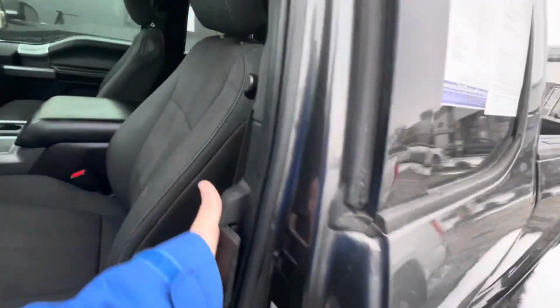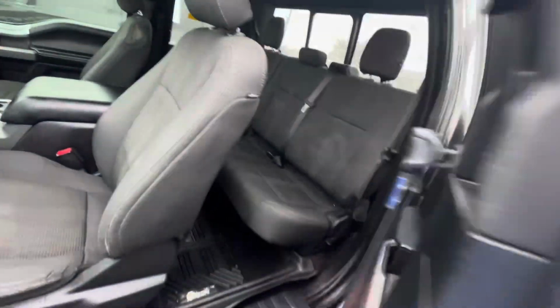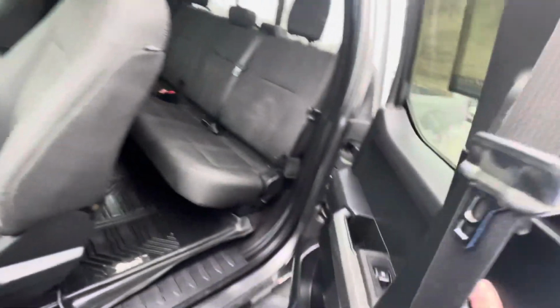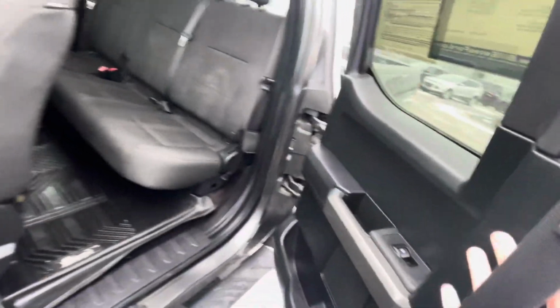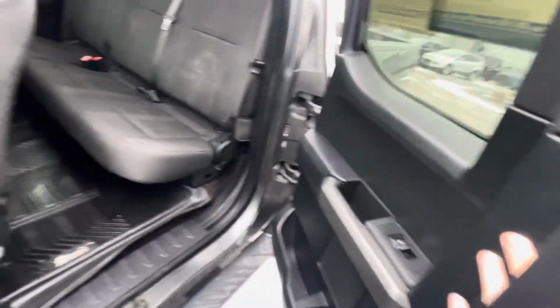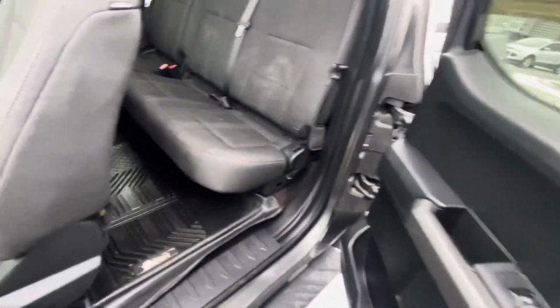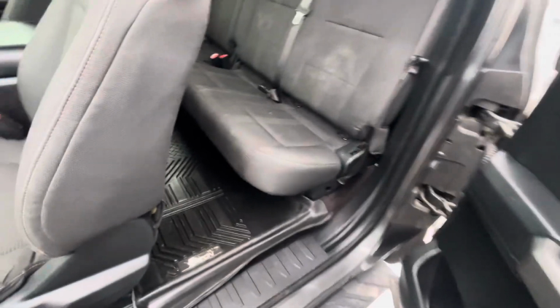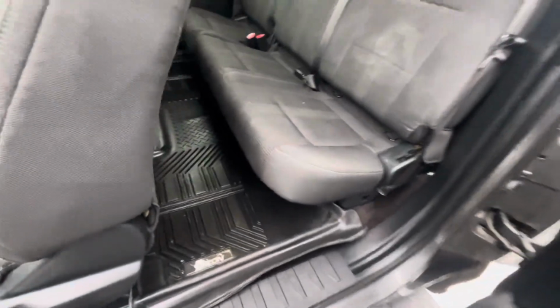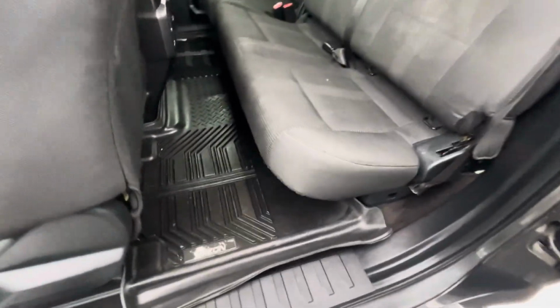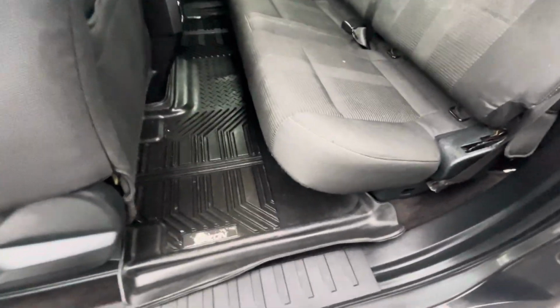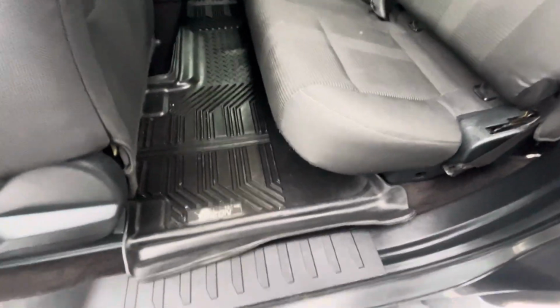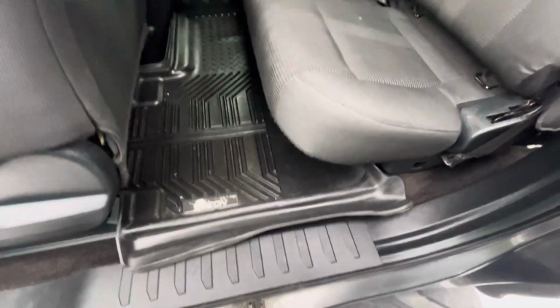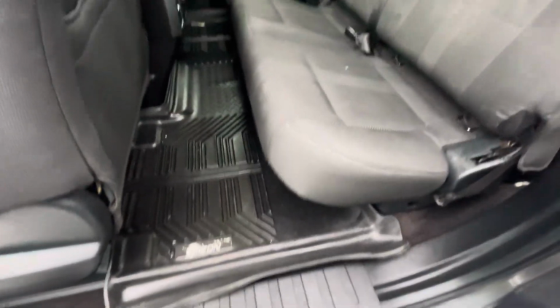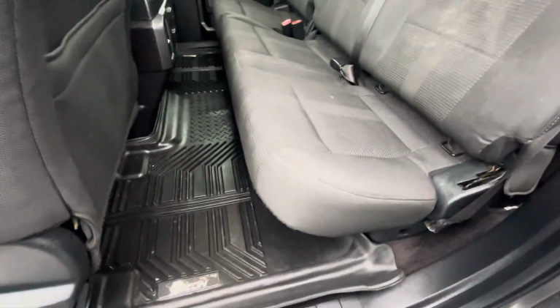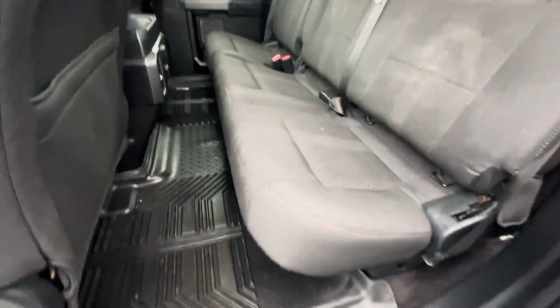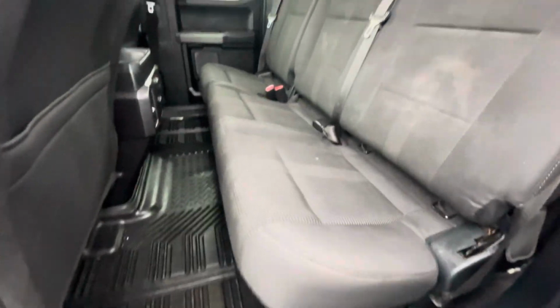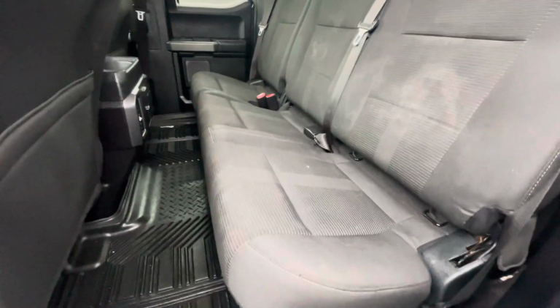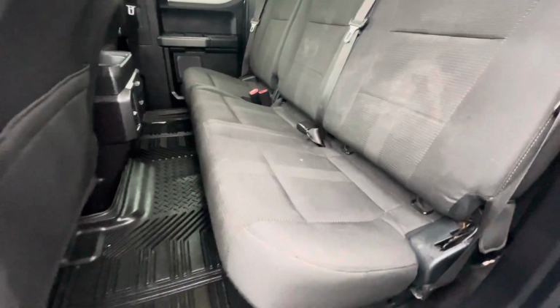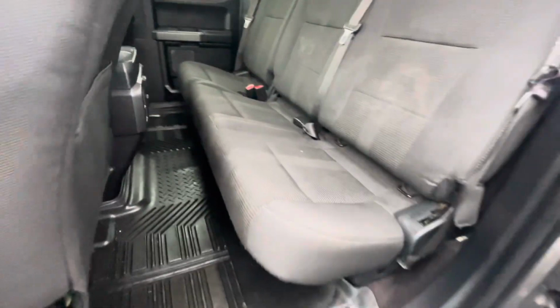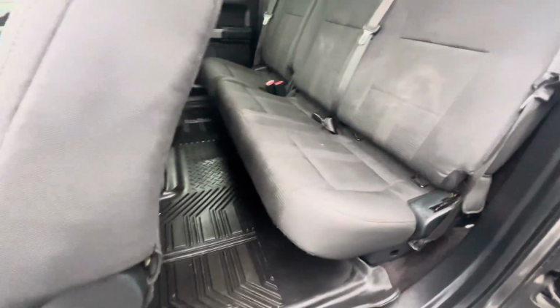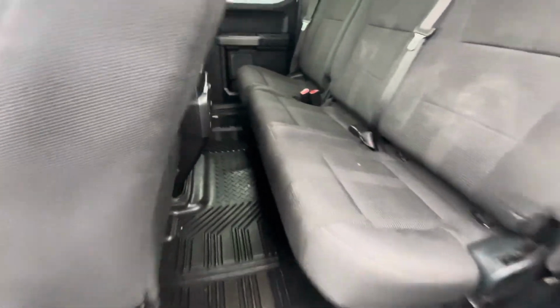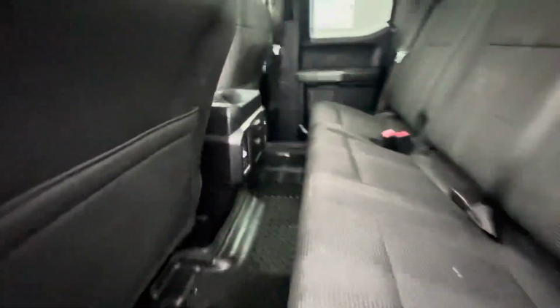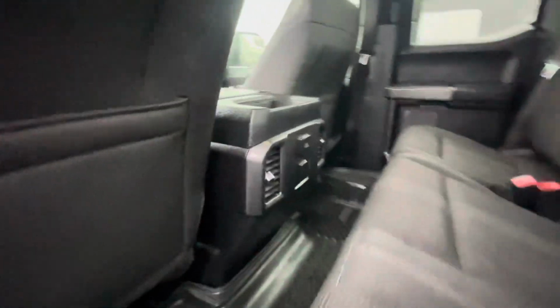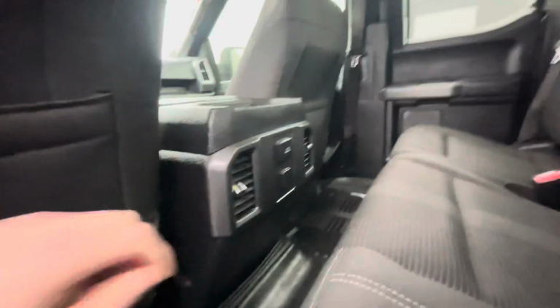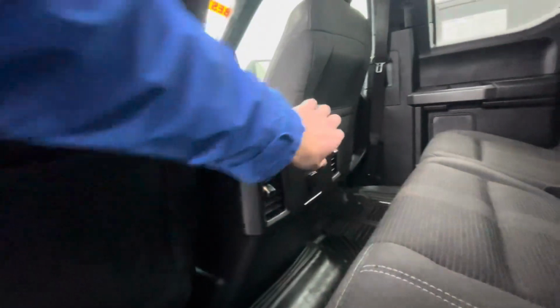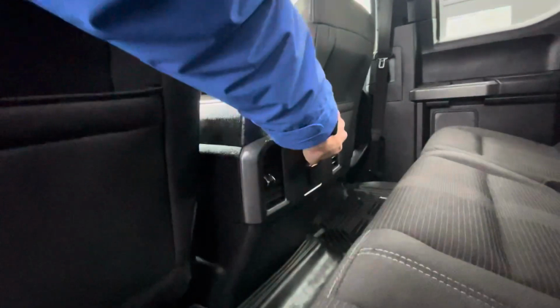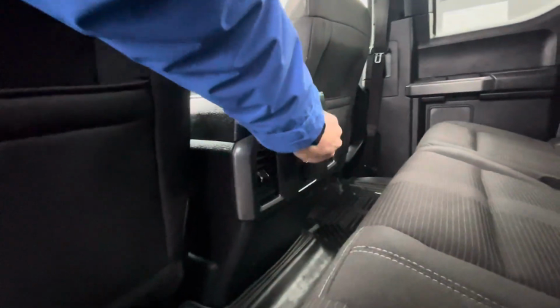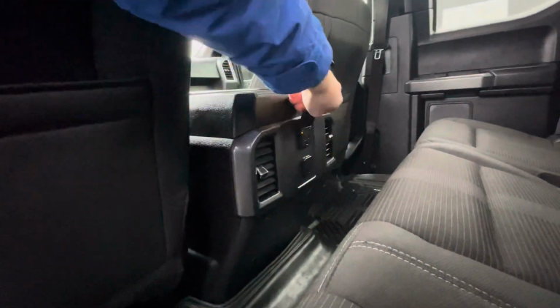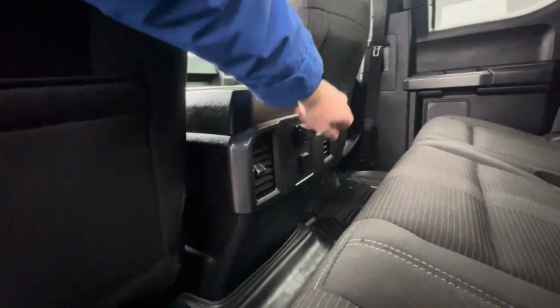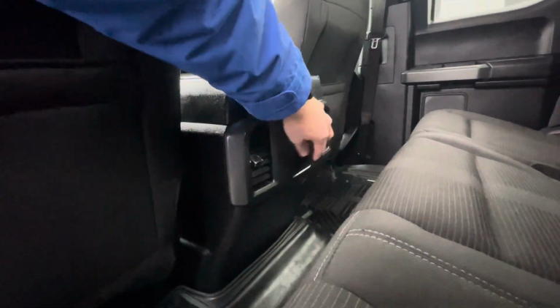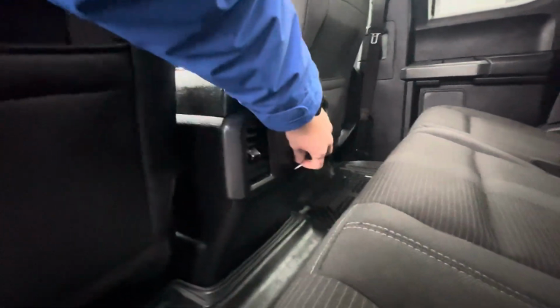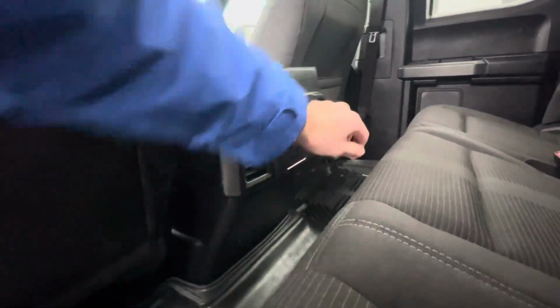It is a super cab so you get the suicide doors. Looks like someone already hooked you up with a nice all-weather mat back there as well. There are a couple plugs back here — there's an outlet and a 12-volt.